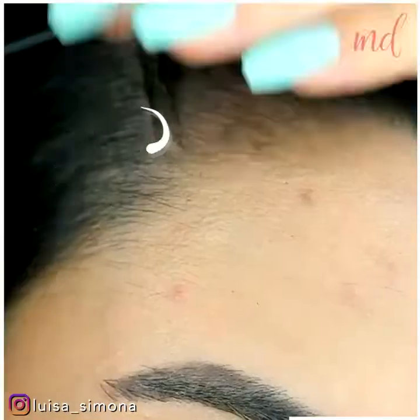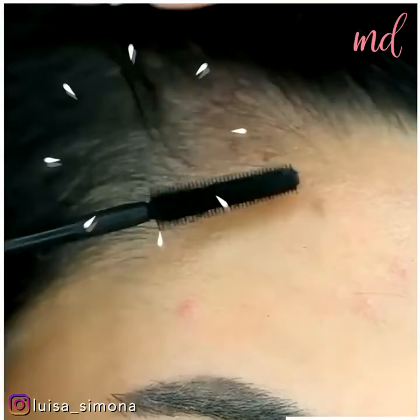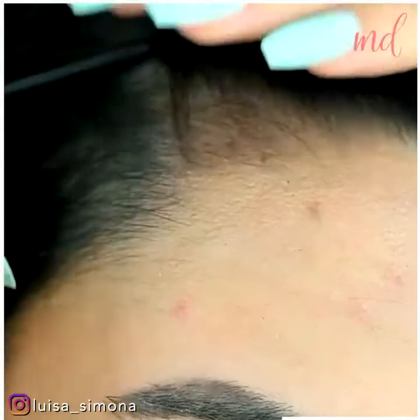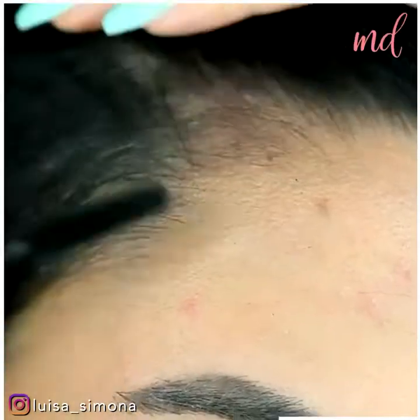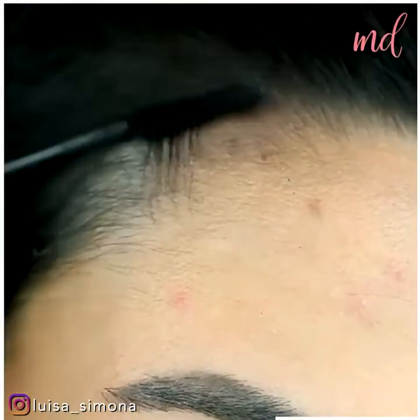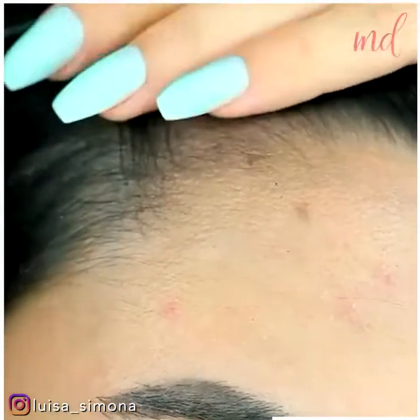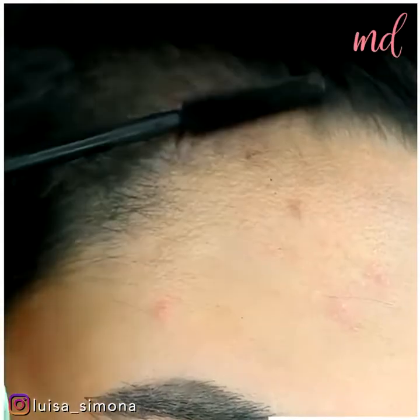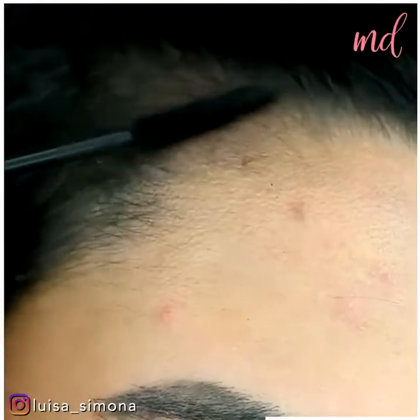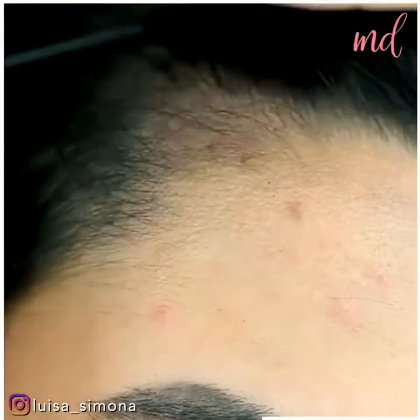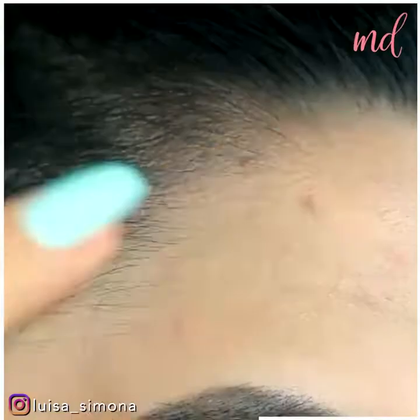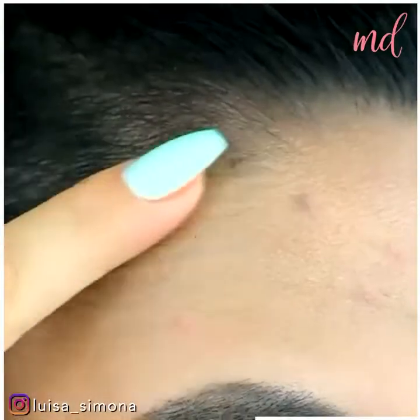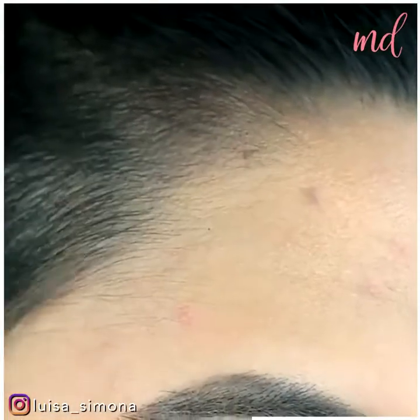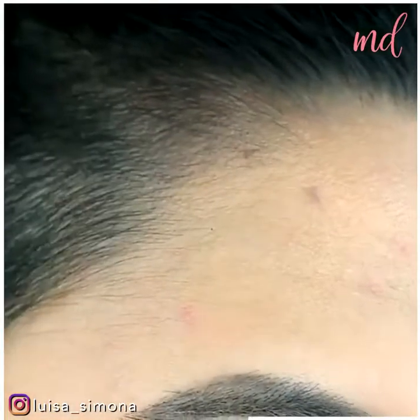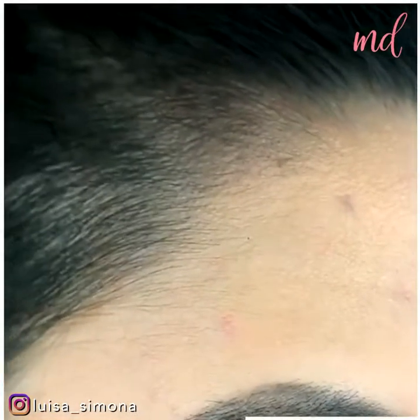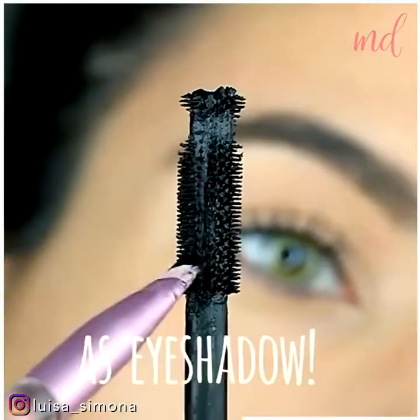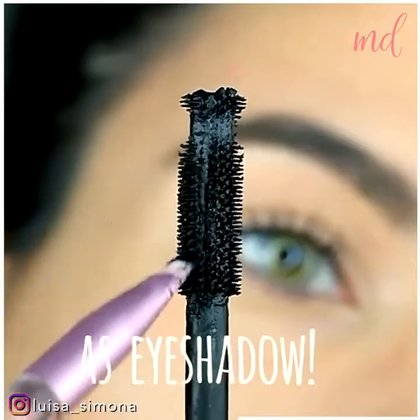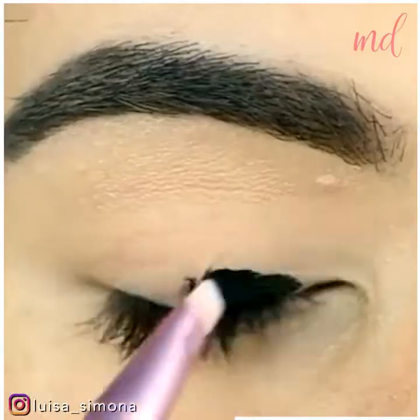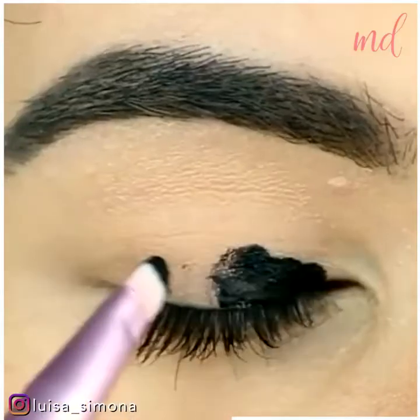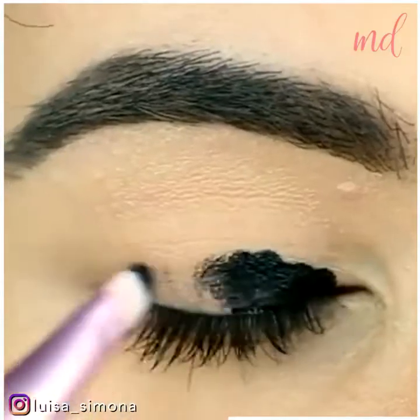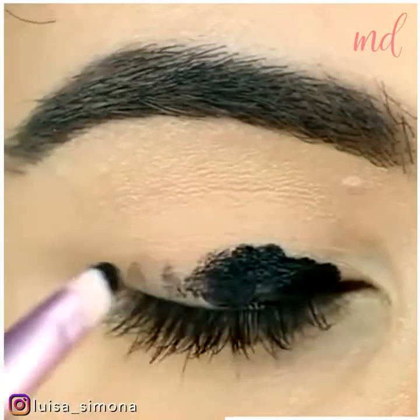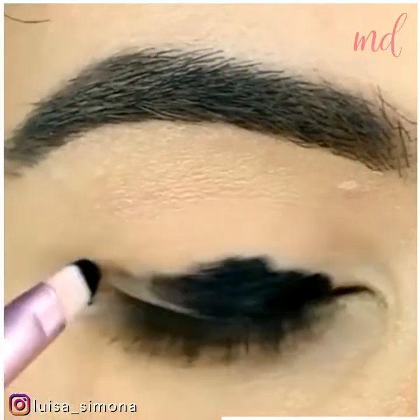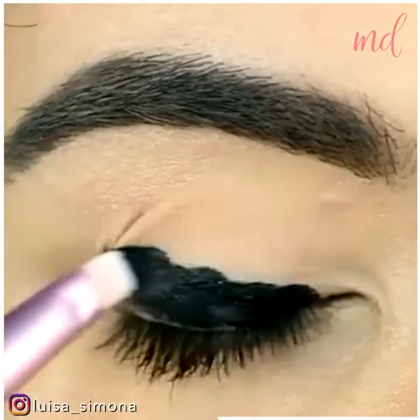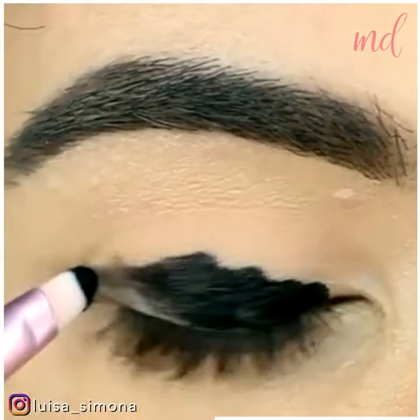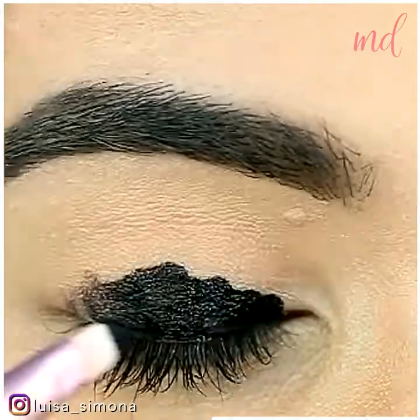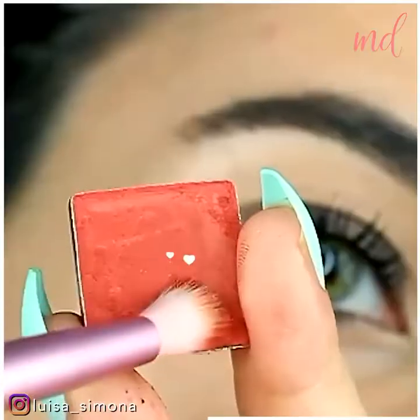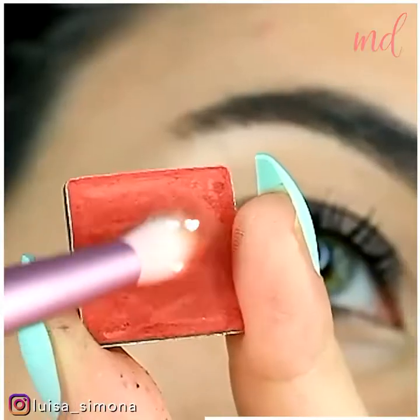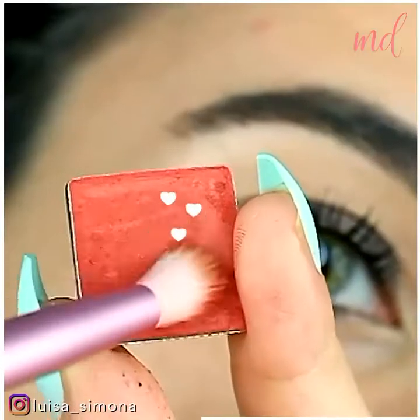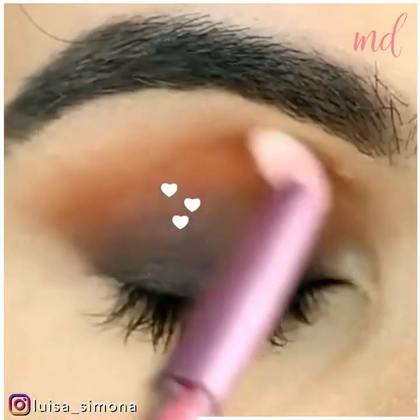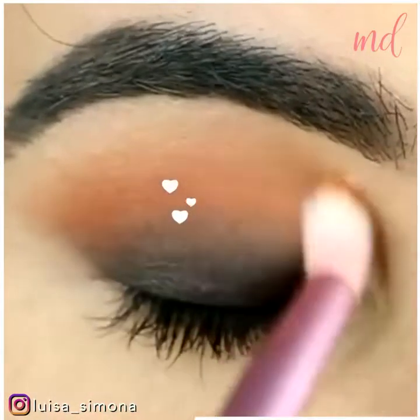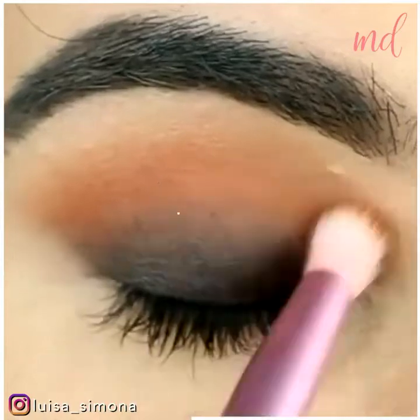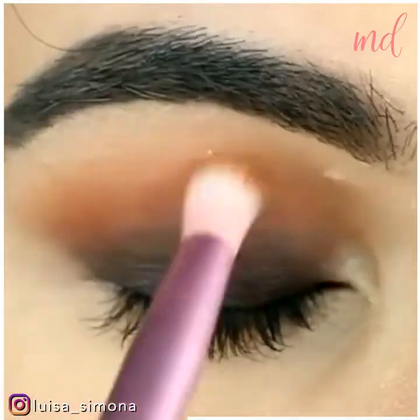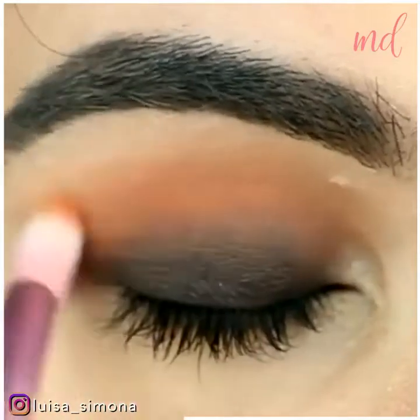You can even utilize it to cover grey hair and spots on the hair by running the product through. You can also use it as eyeshadow — it disperses beautifully and has a lot of pigment.